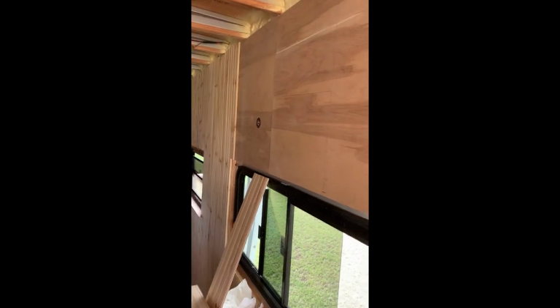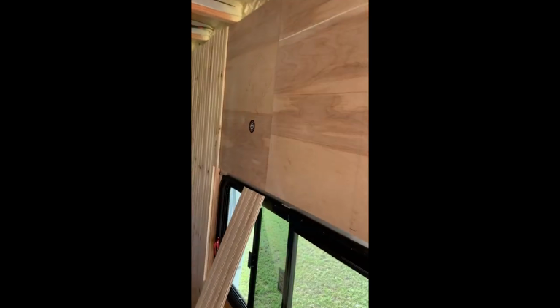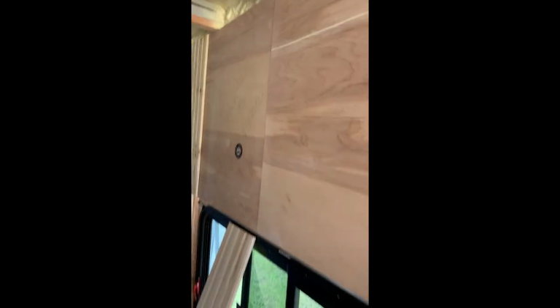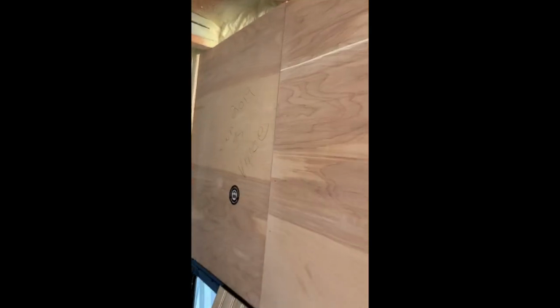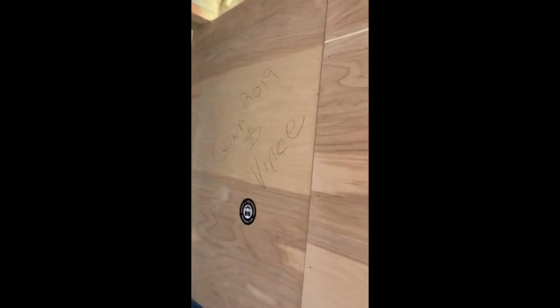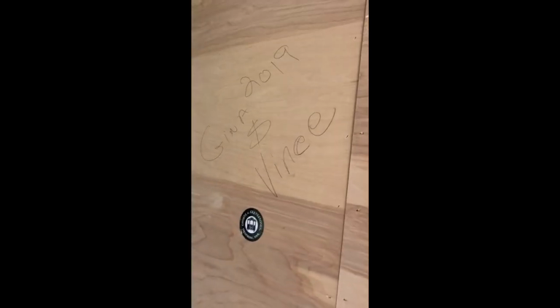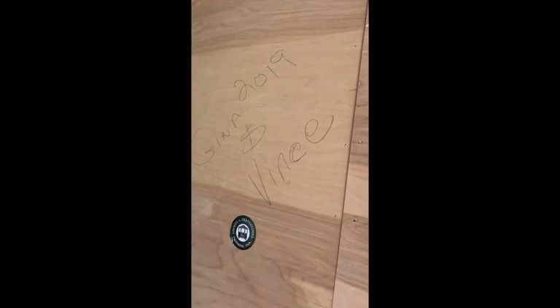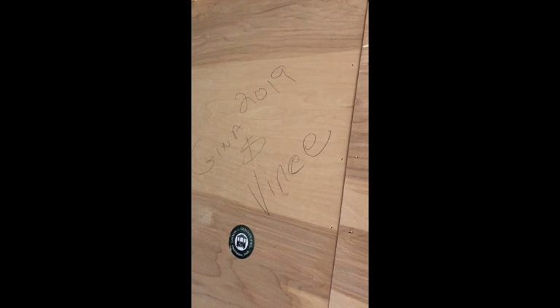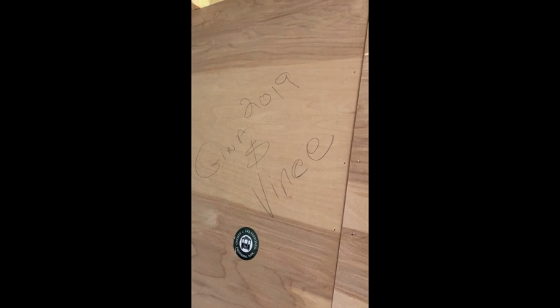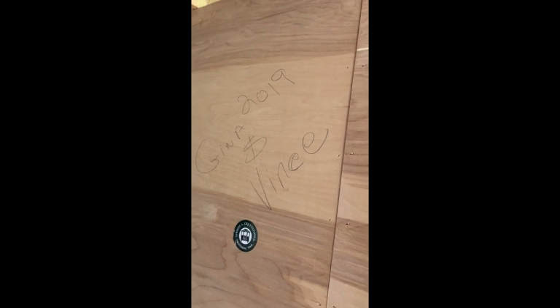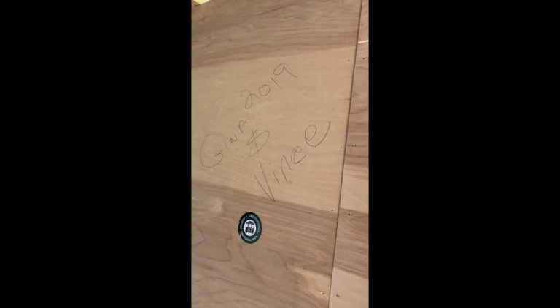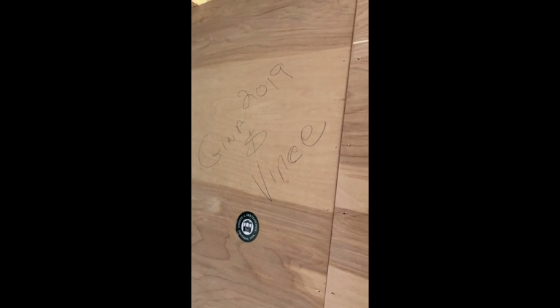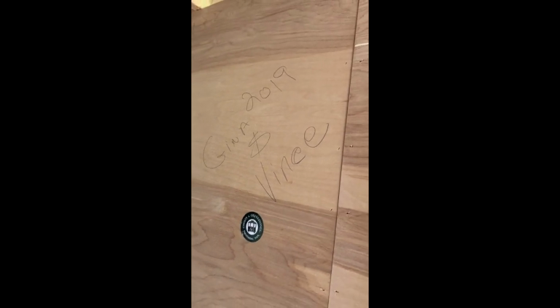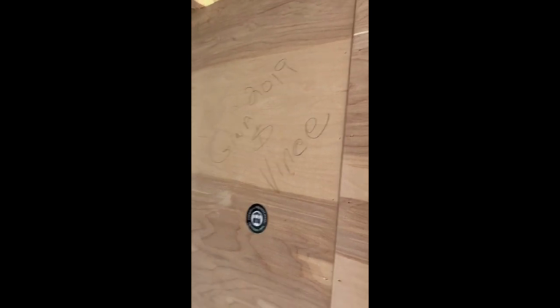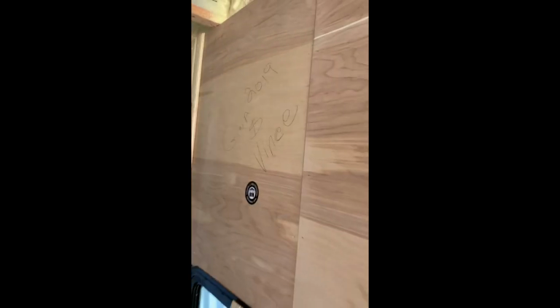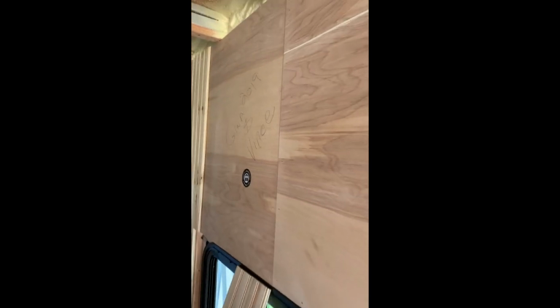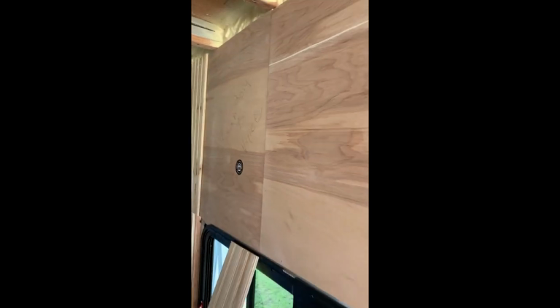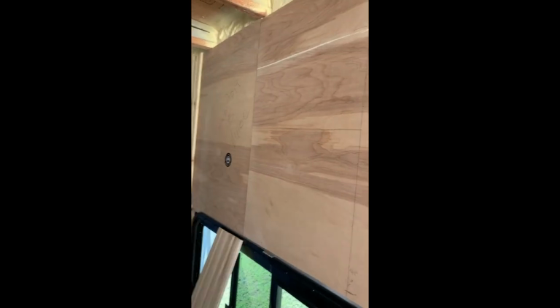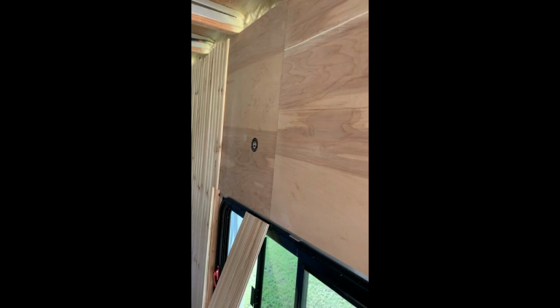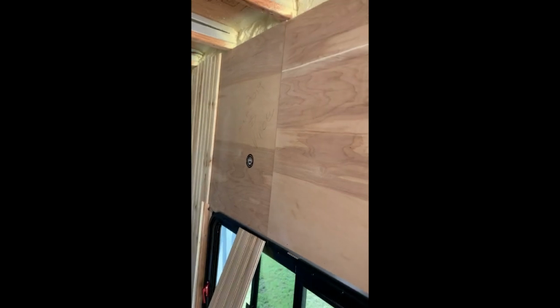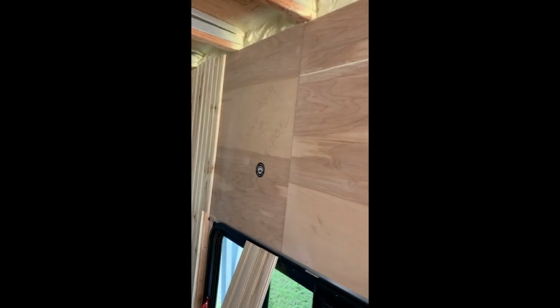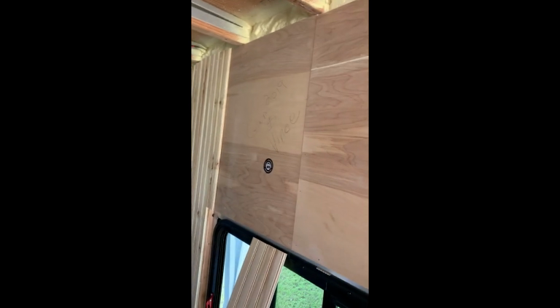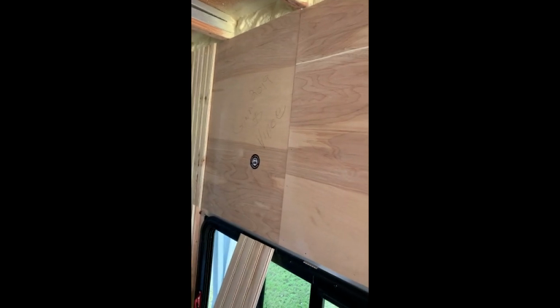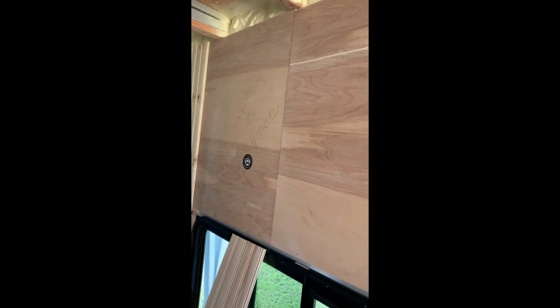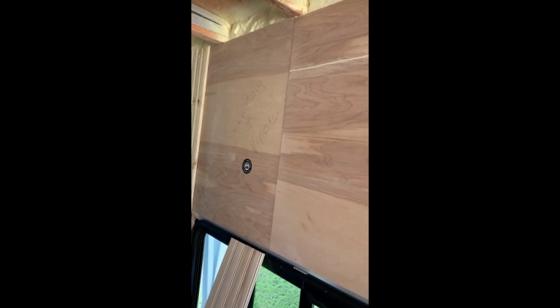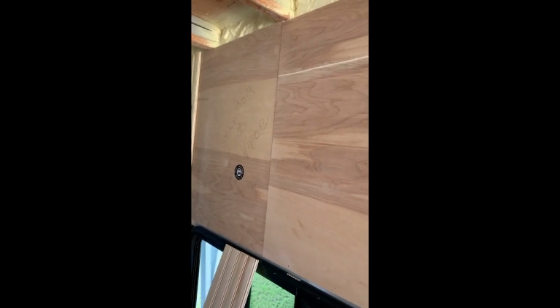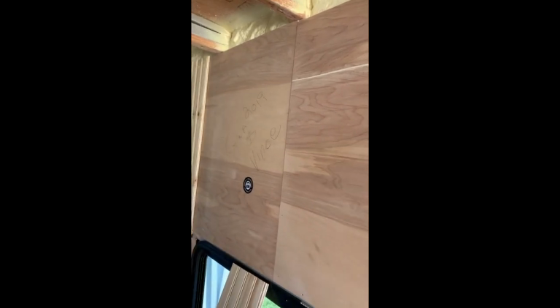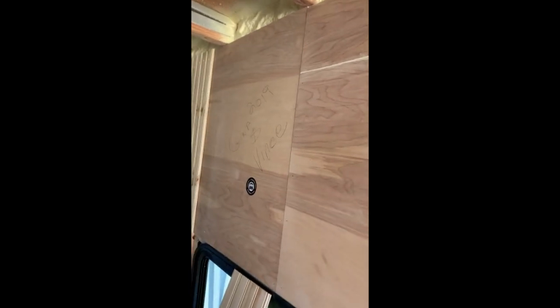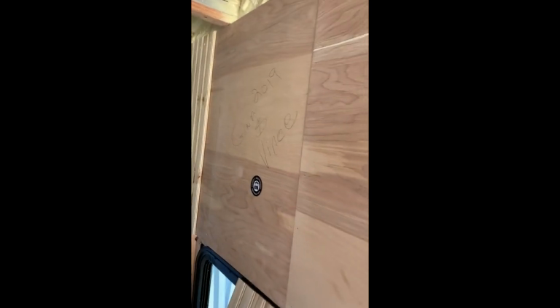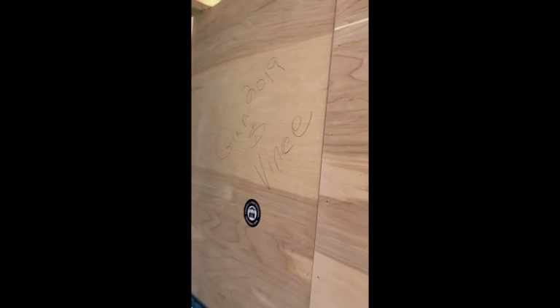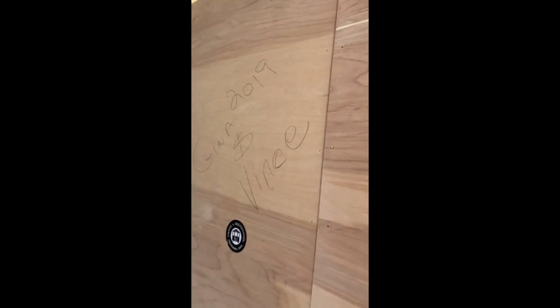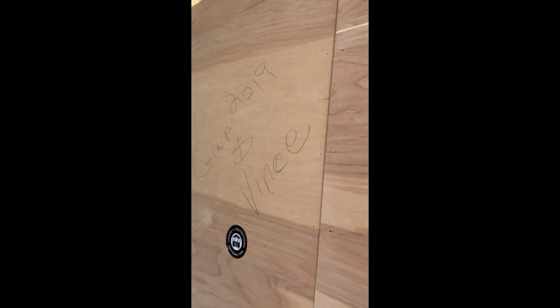I wrote 'Gina and Vince 2019' behind the wall. Maybe someday, if this trailer ever gets remodeled or something, or we're gone, our names will be there forever.